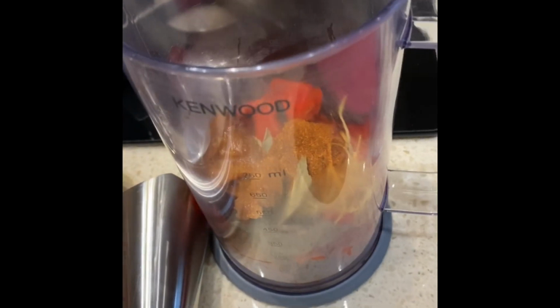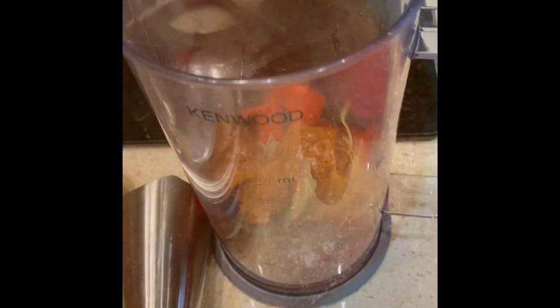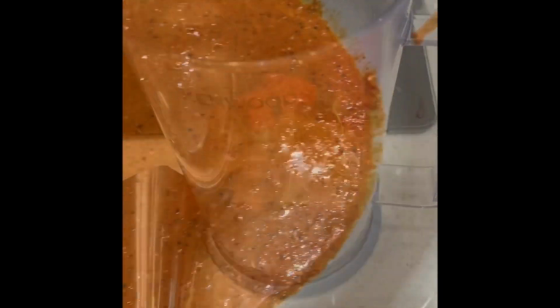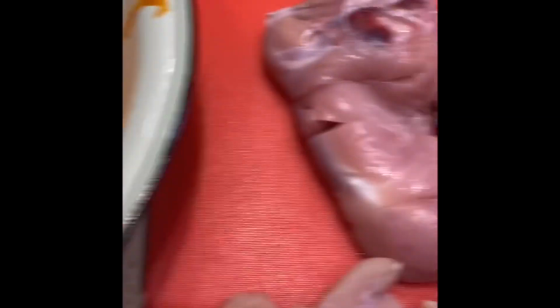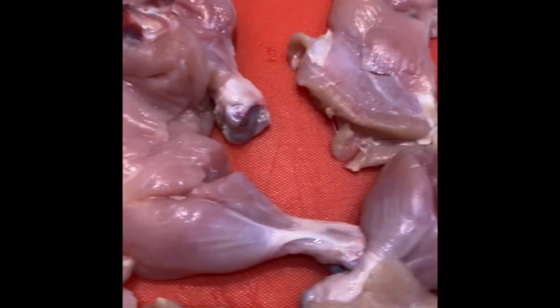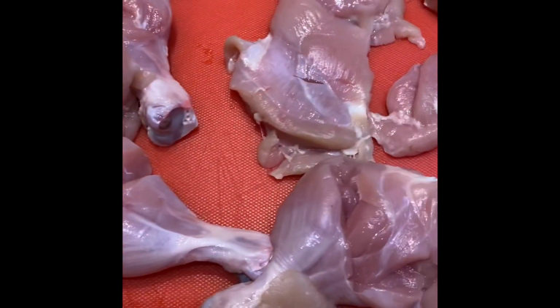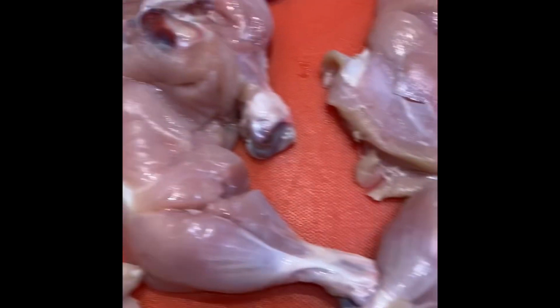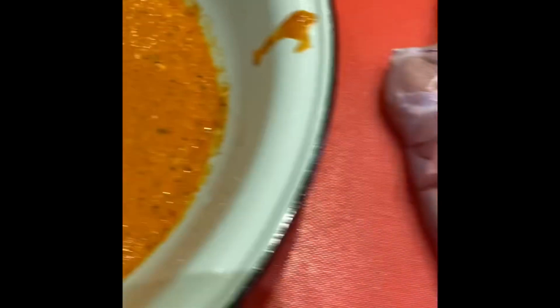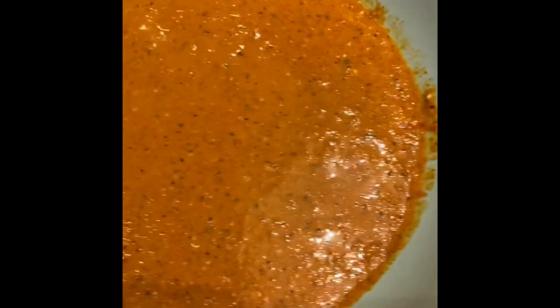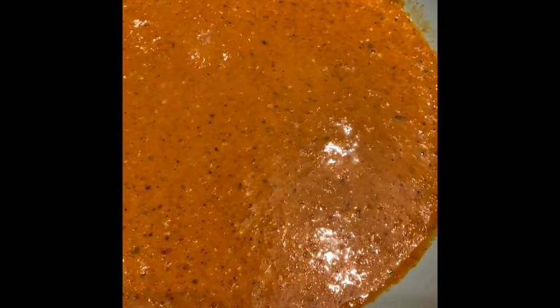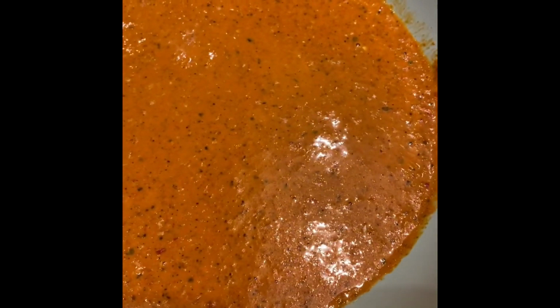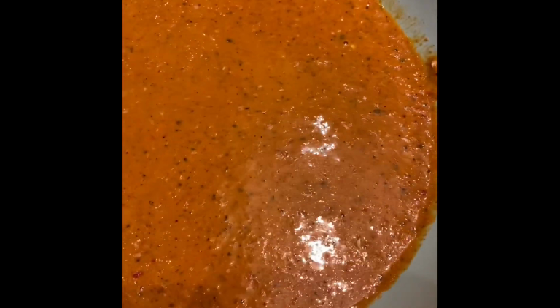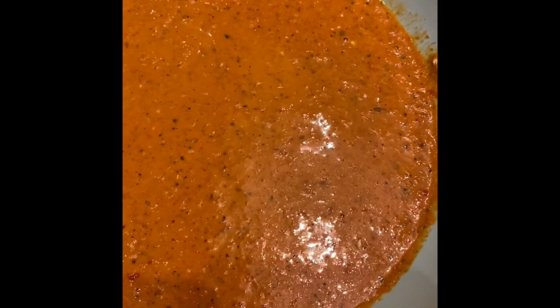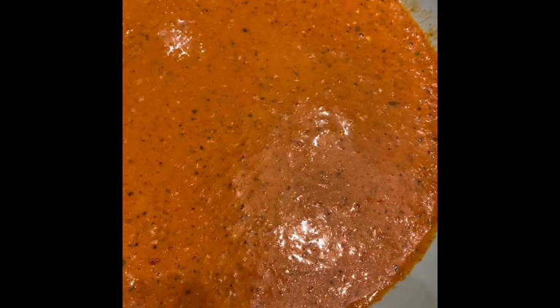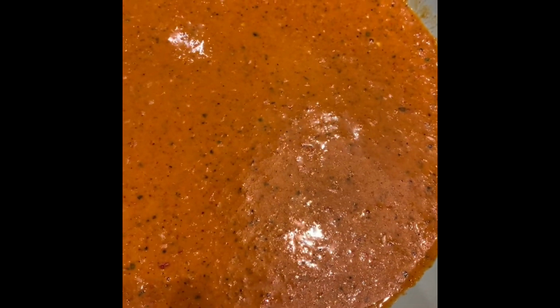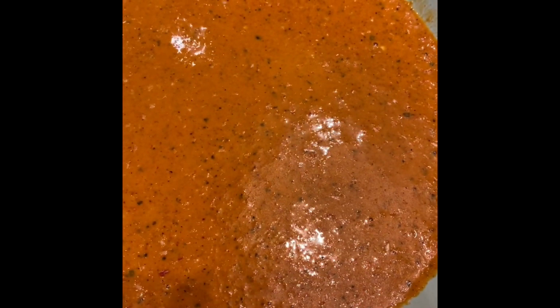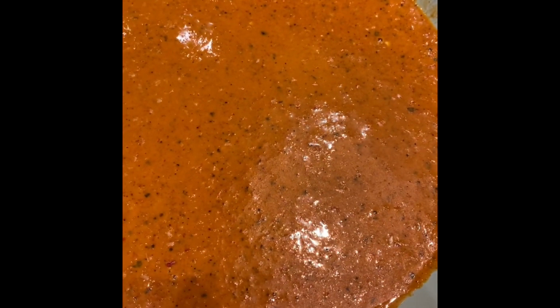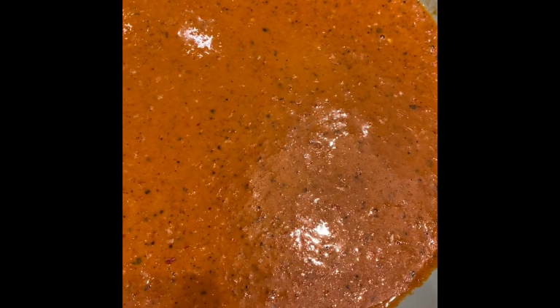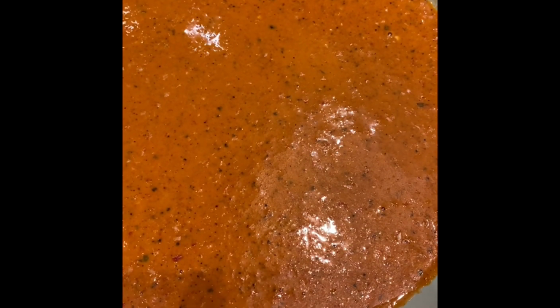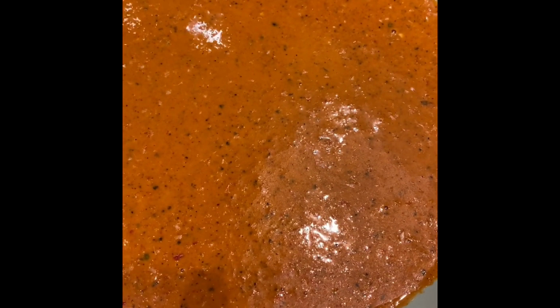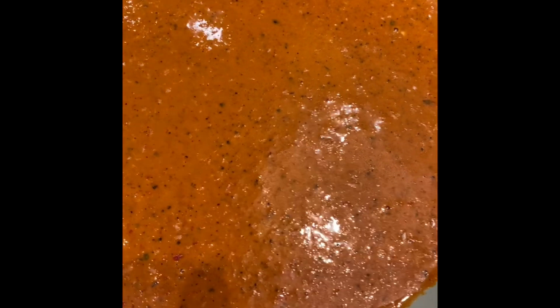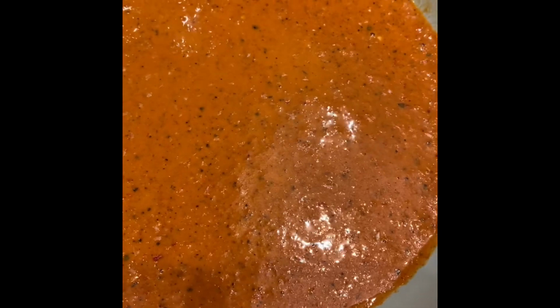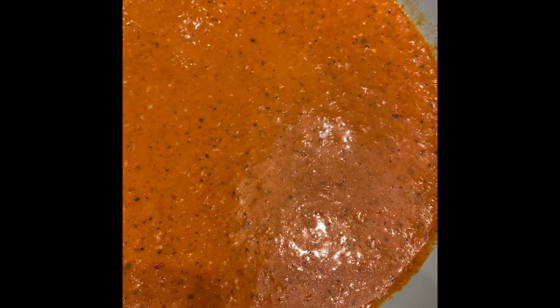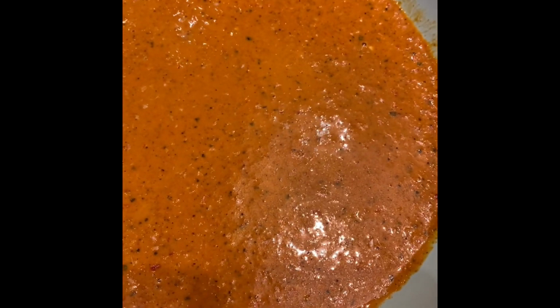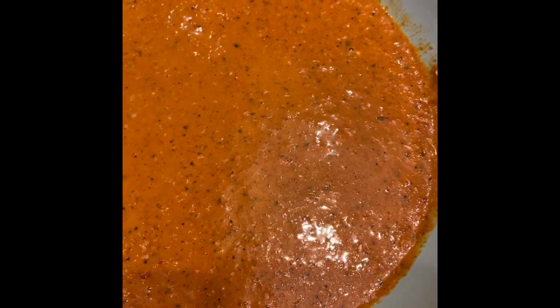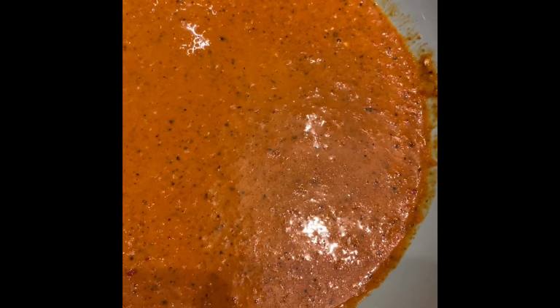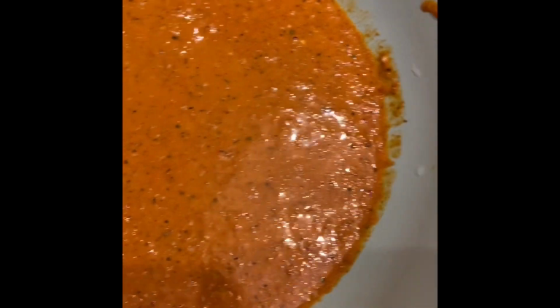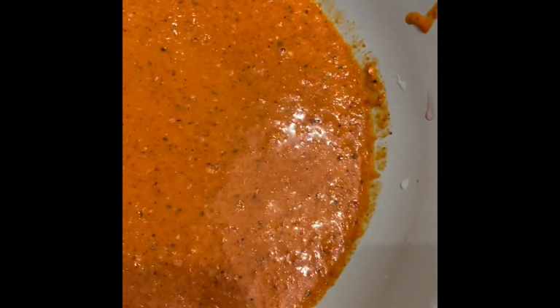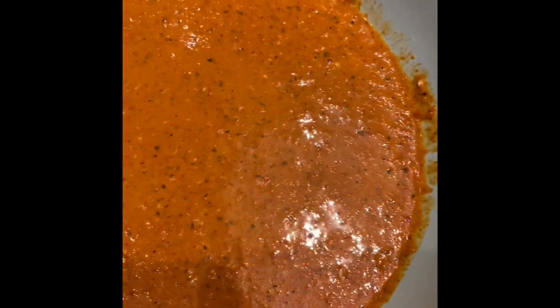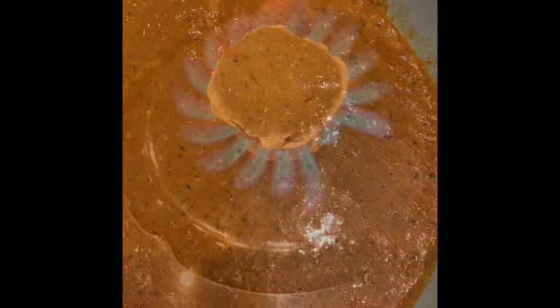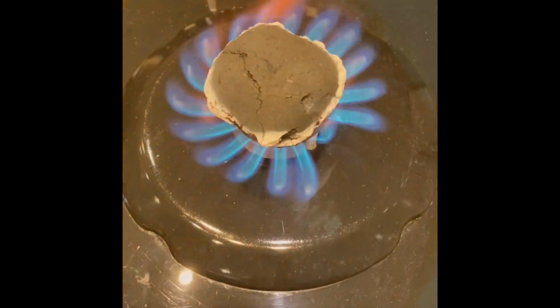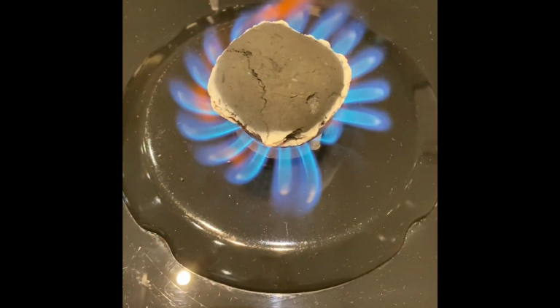I'm going to marinate my chicken really nicely with this marinade, but I'm also going to take a little bit away to use as a basting marinade when I'm actually cooking the chicken. The rest will marinate the chicken and give it that authentic flavor.